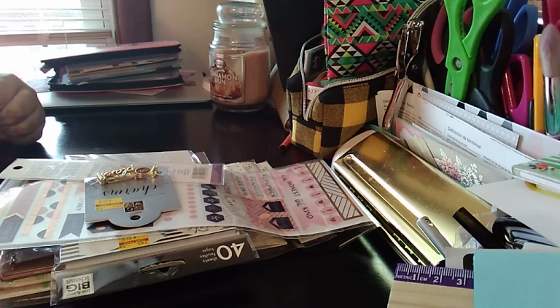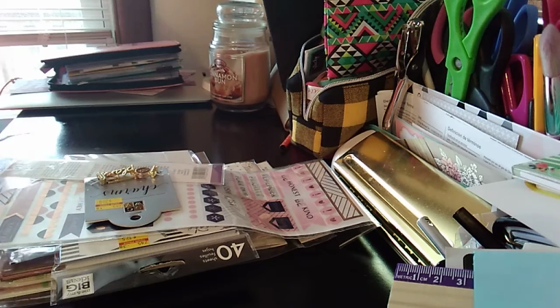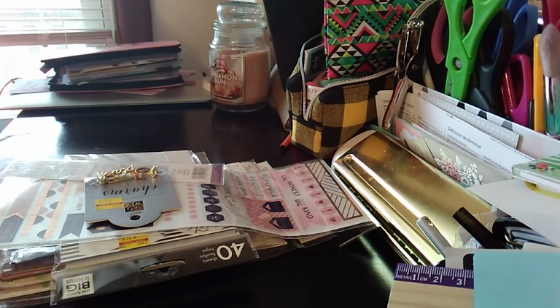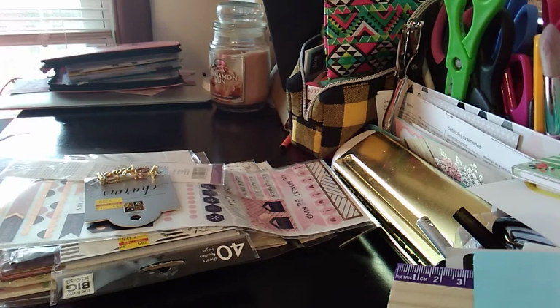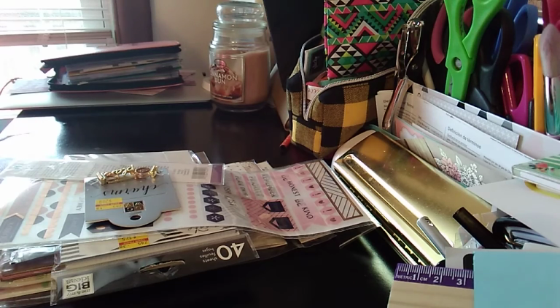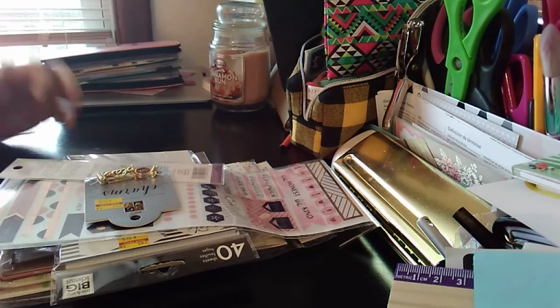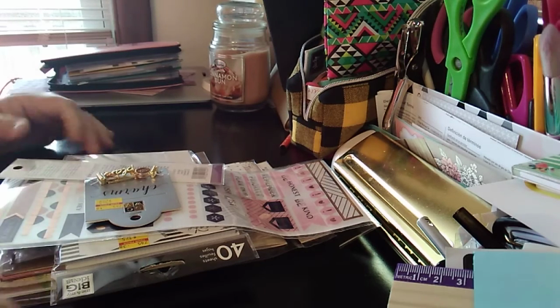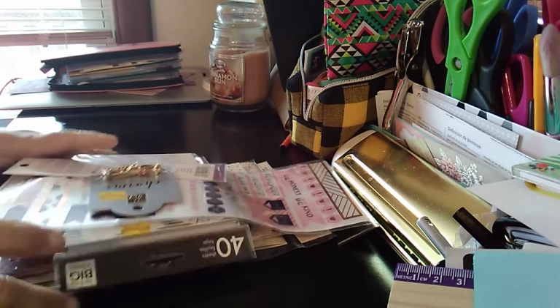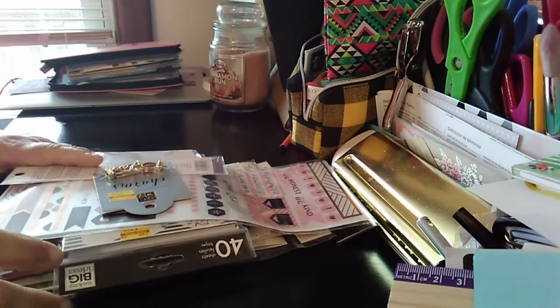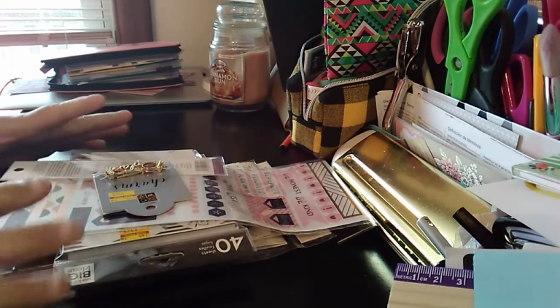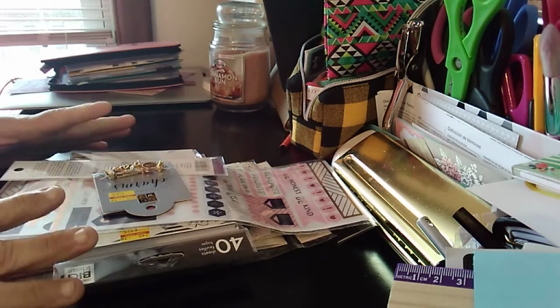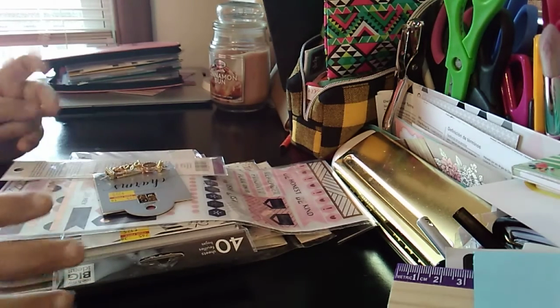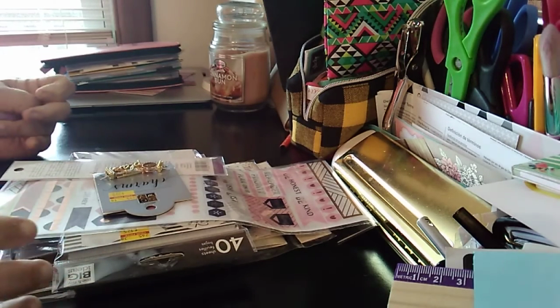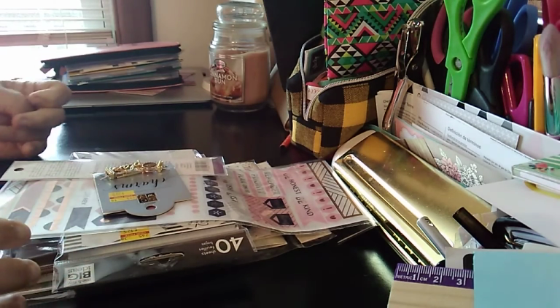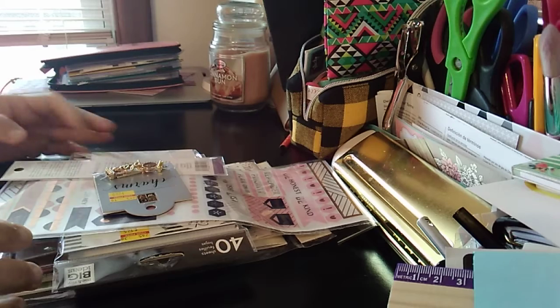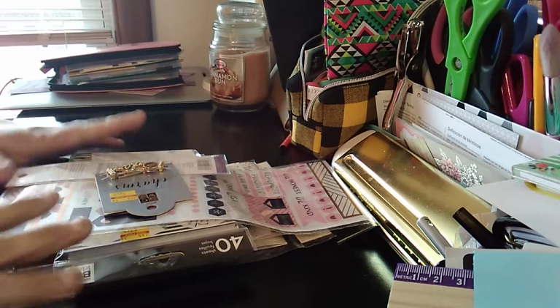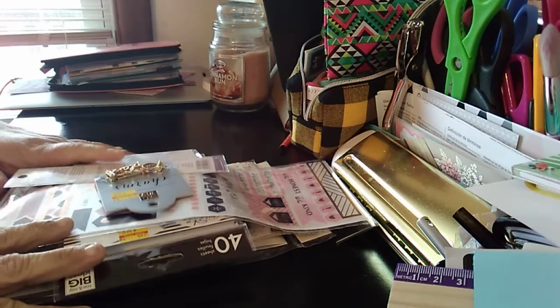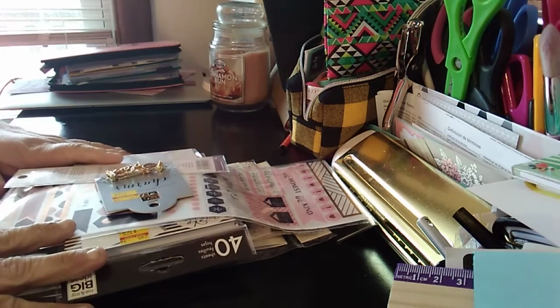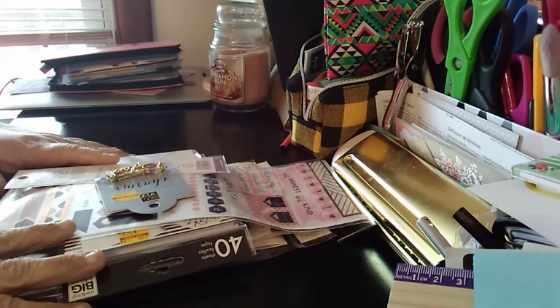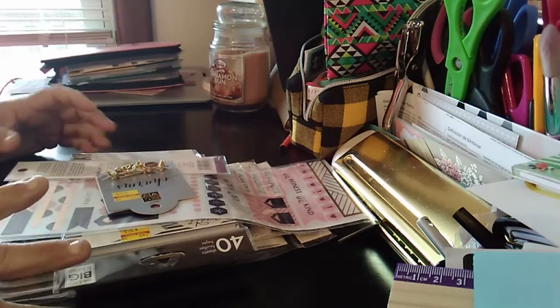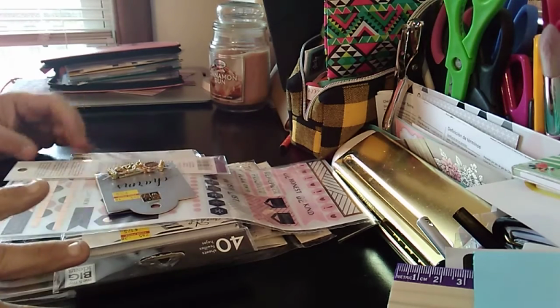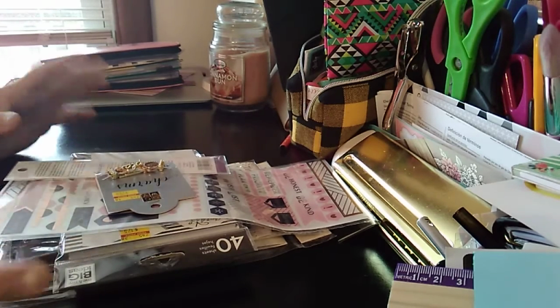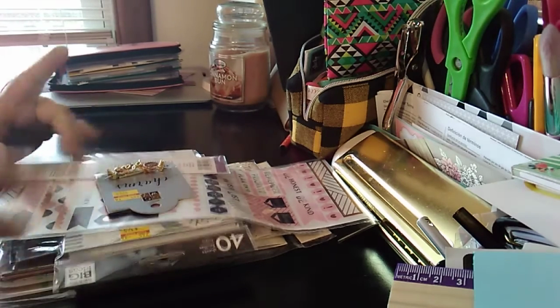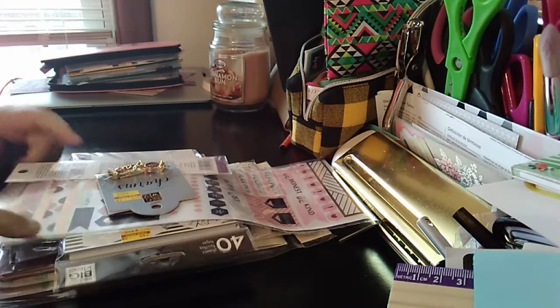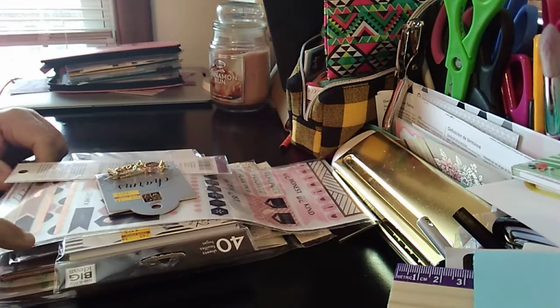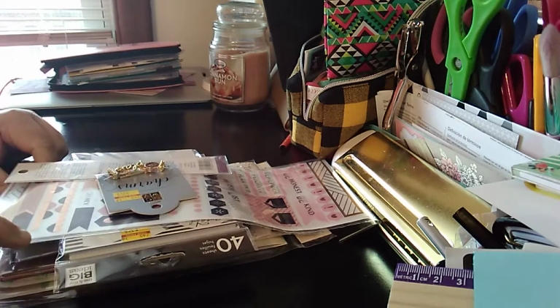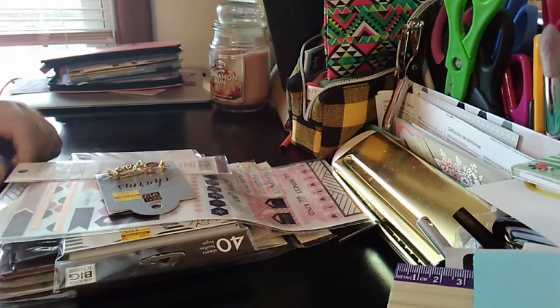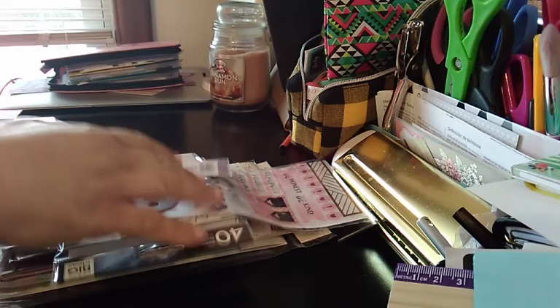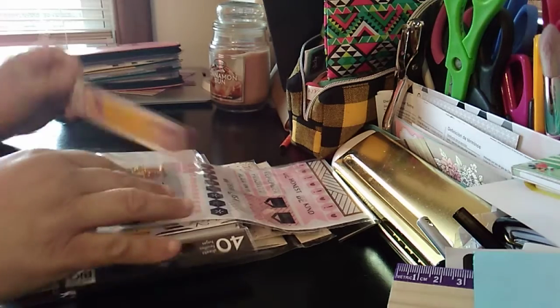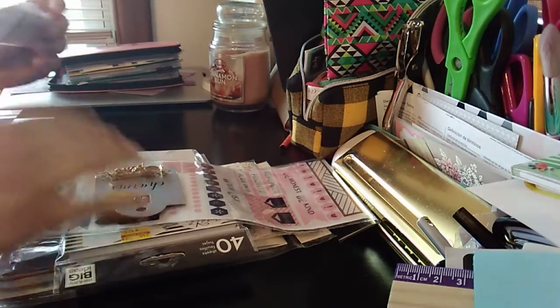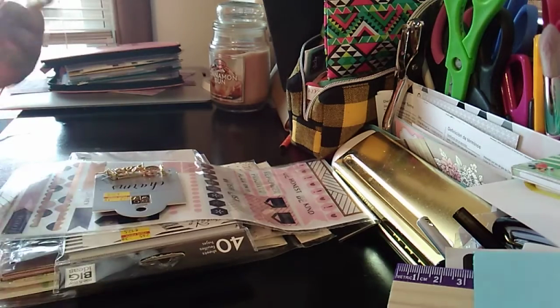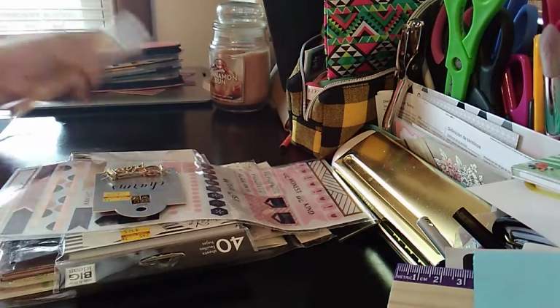Welcome to my channel! I'm going to be doing a Hobby Lobby clearance haul — things that I got from Hobby Lobby — so let's get started with the video. There are some things that I bought and my daughter bought.